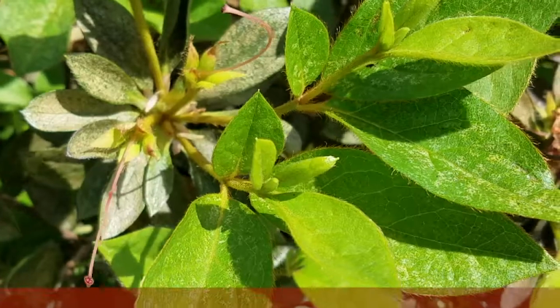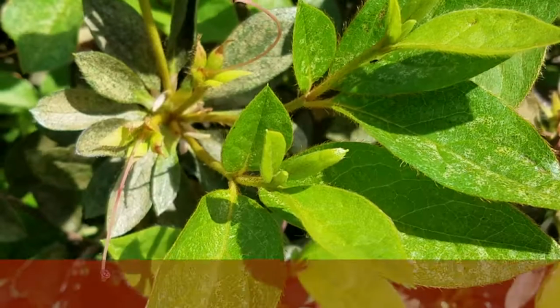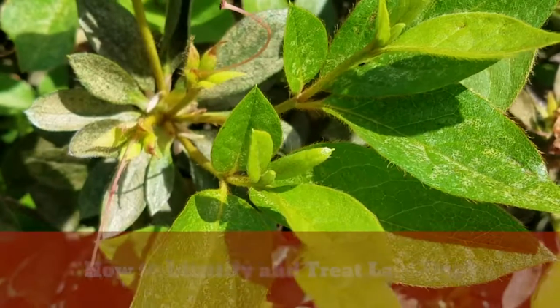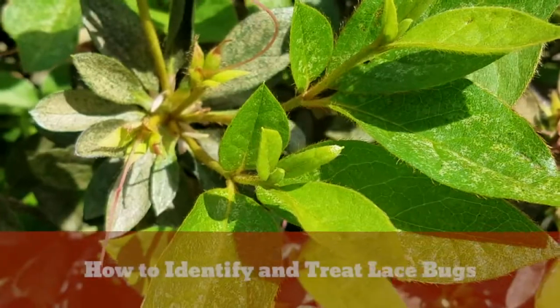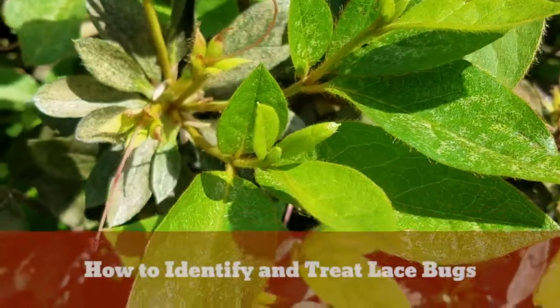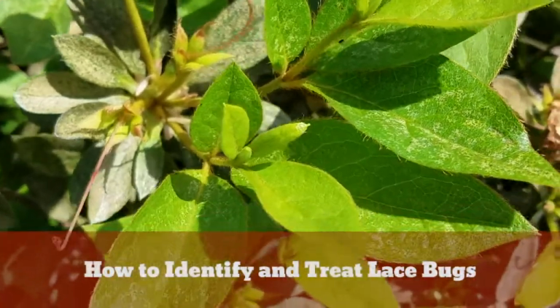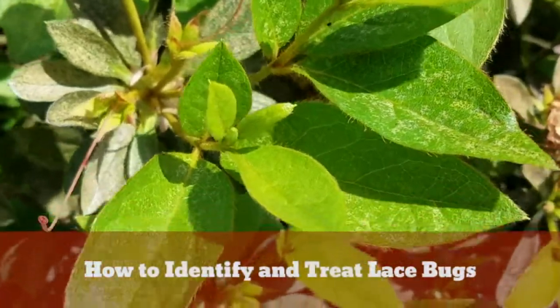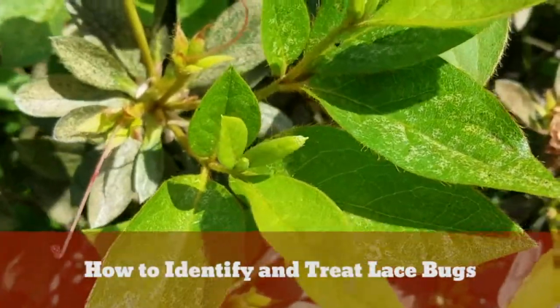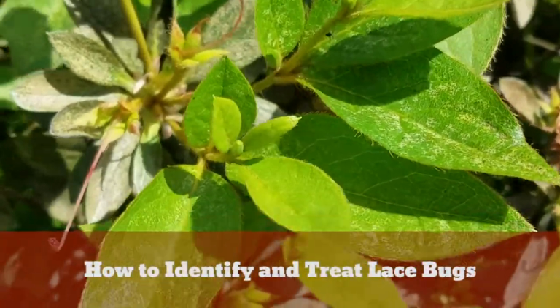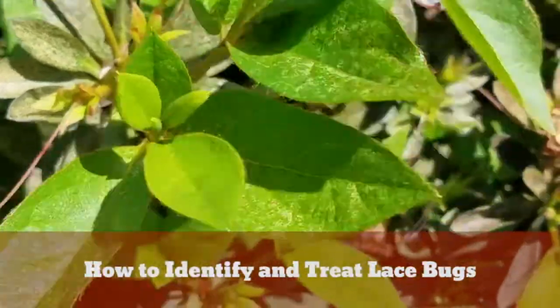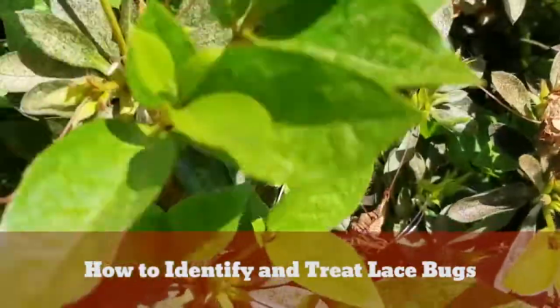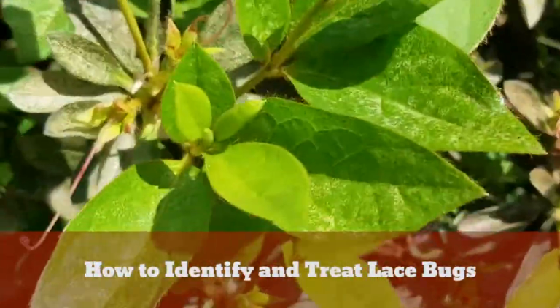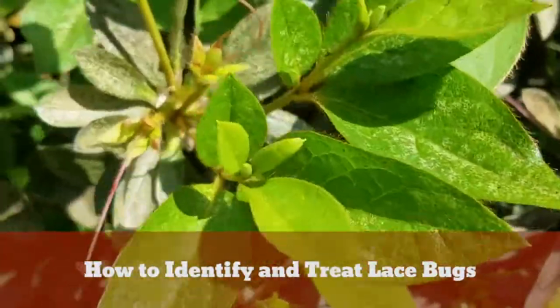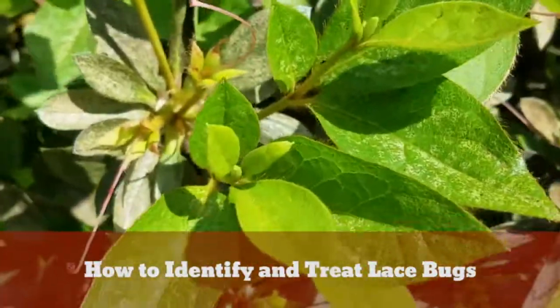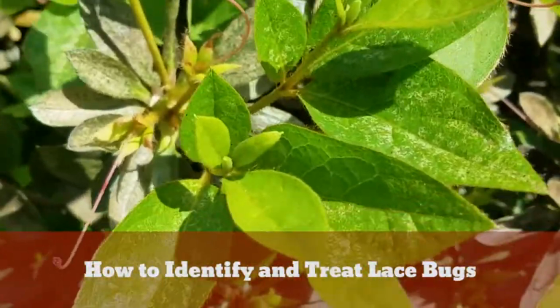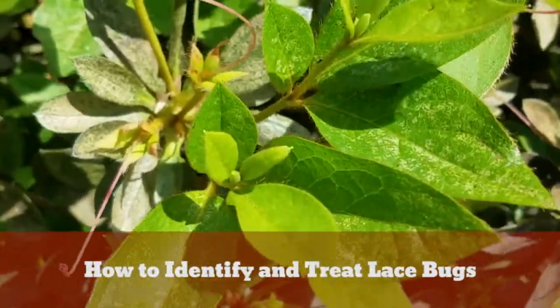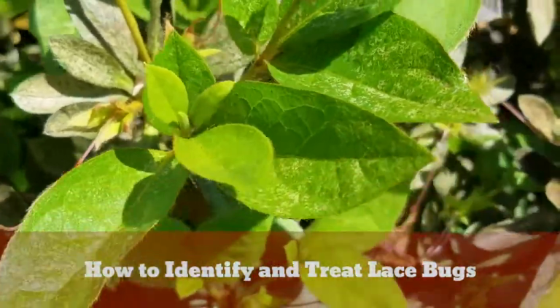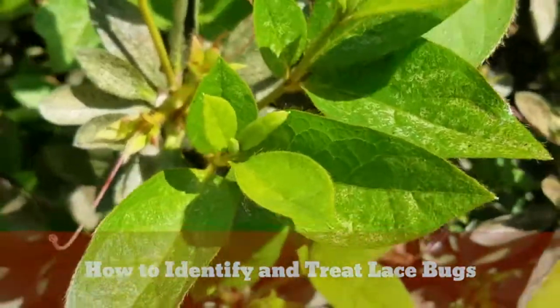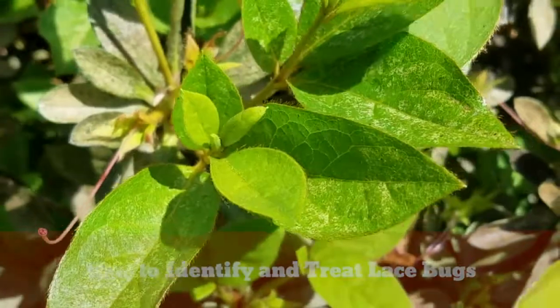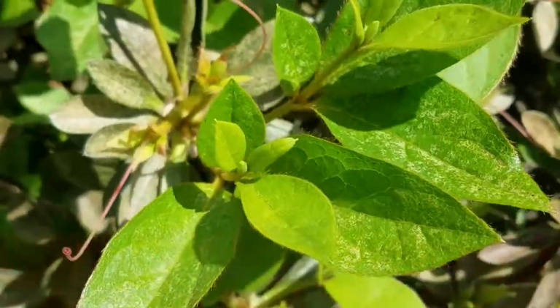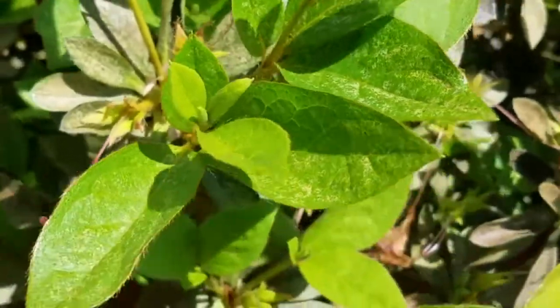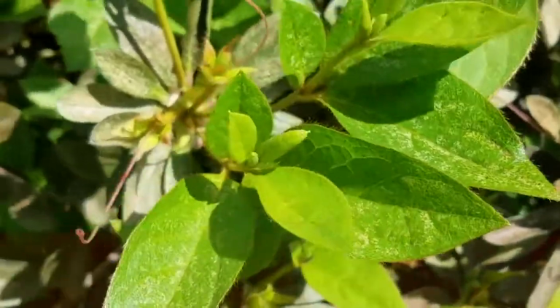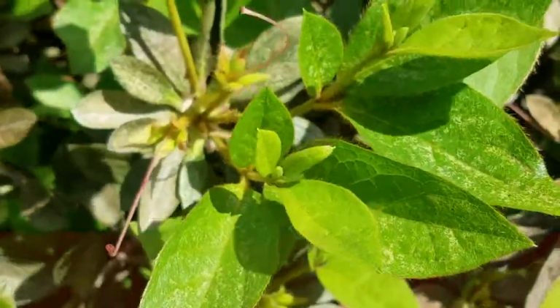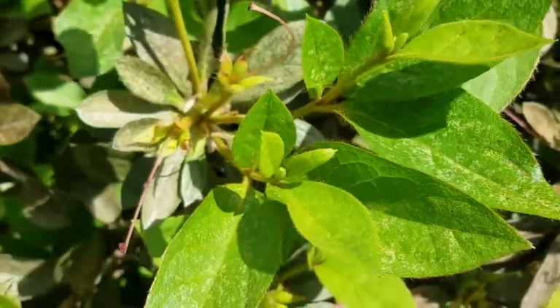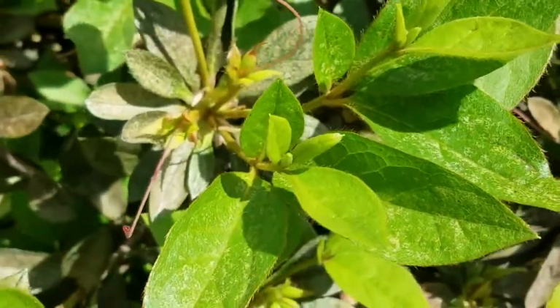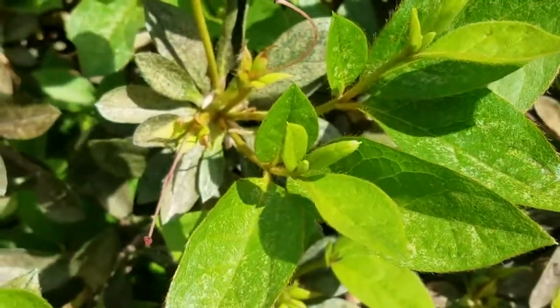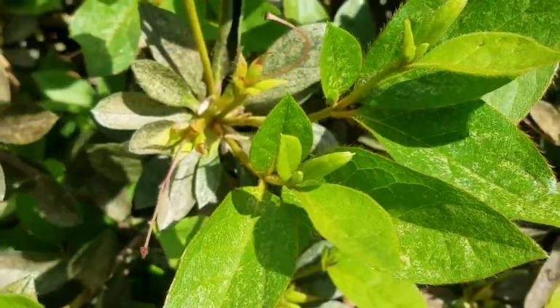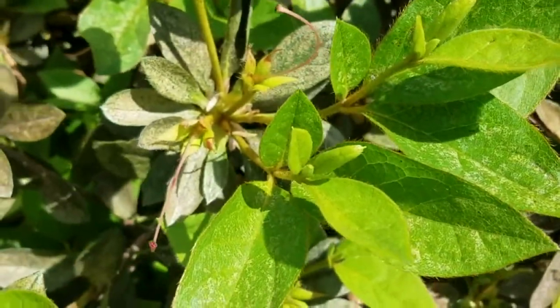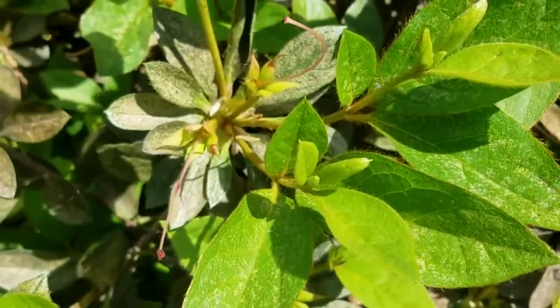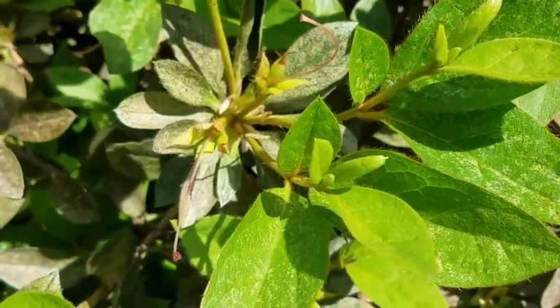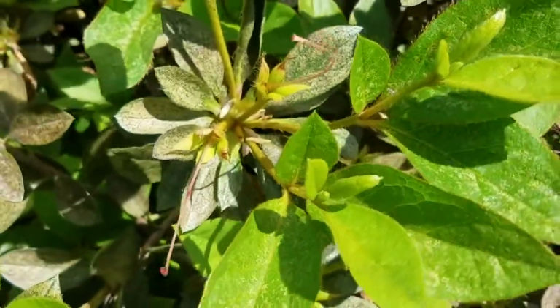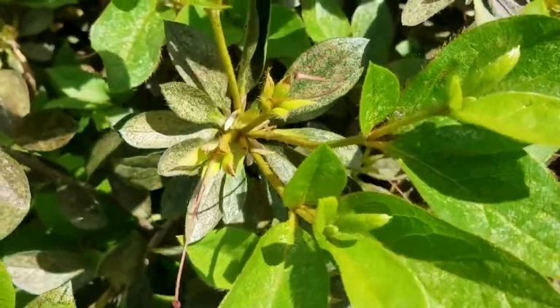This is Frankie with Arbornomics. I was just at a customer's property today and noticed these azaleas and they have some lace bug damage. You can always tell the lace bug damage because the leaves start to stipple.